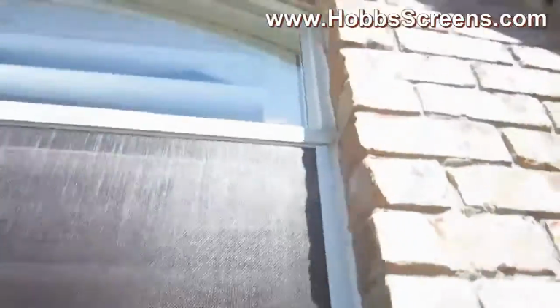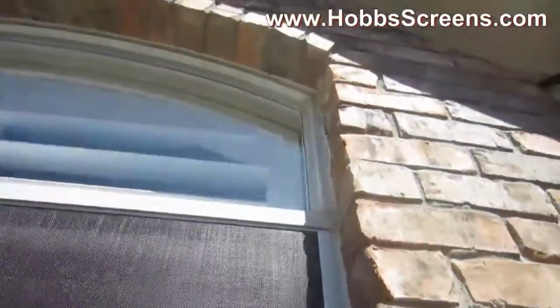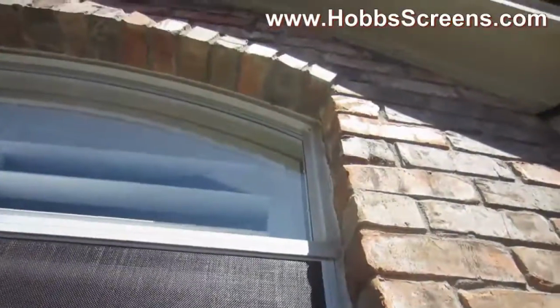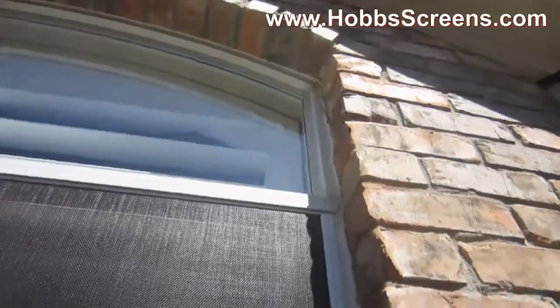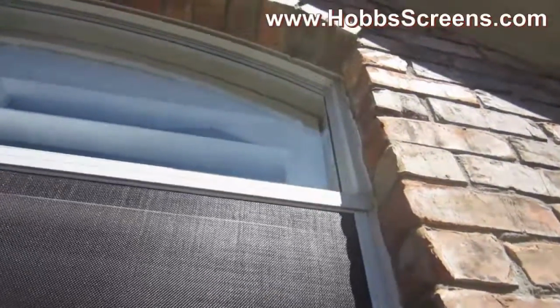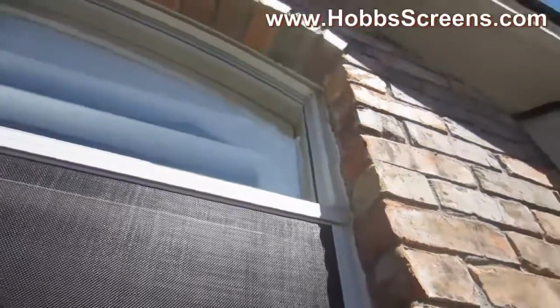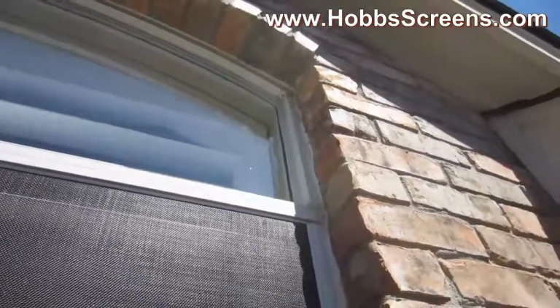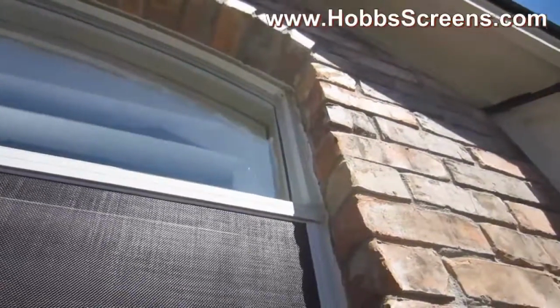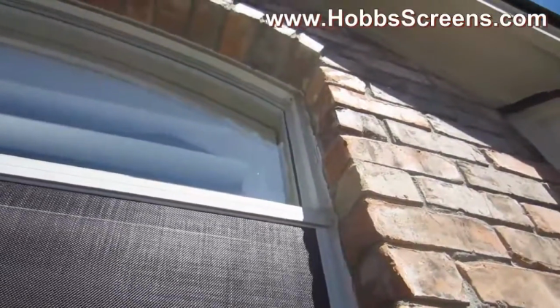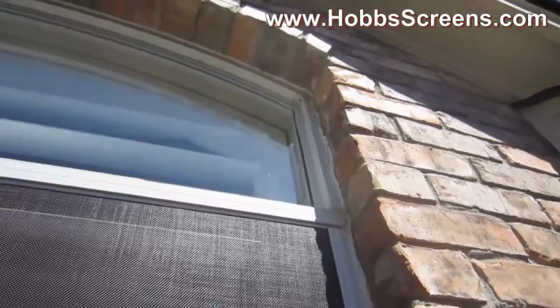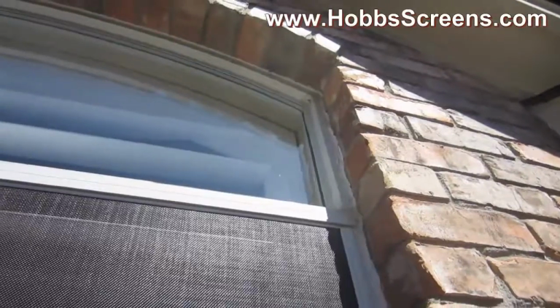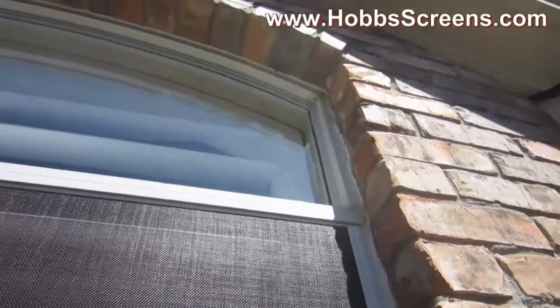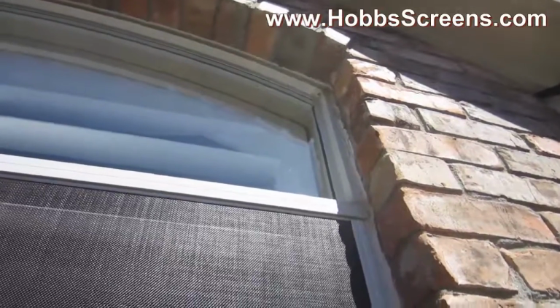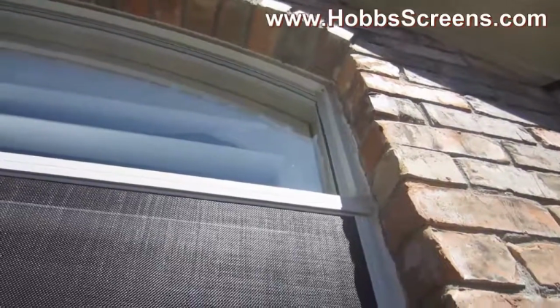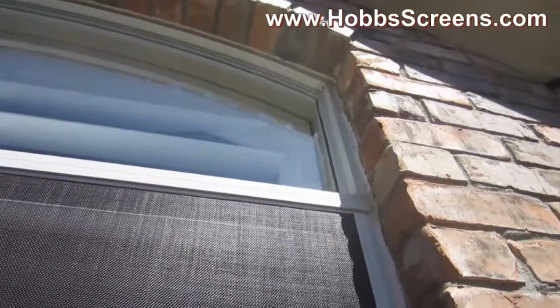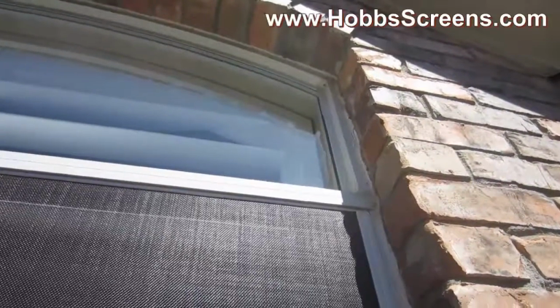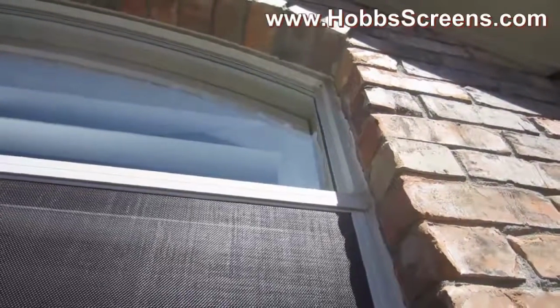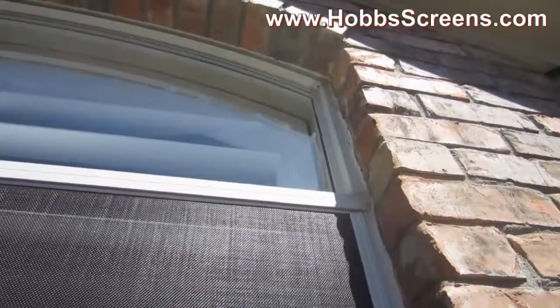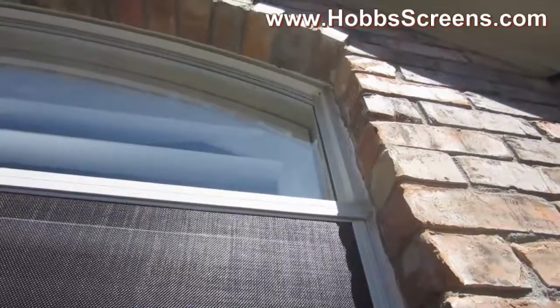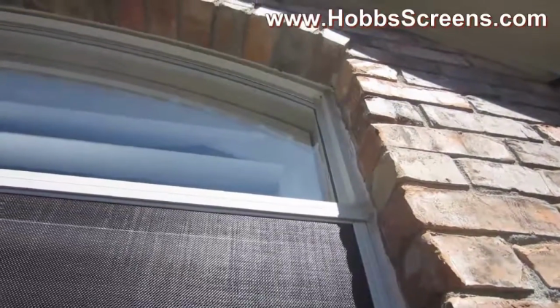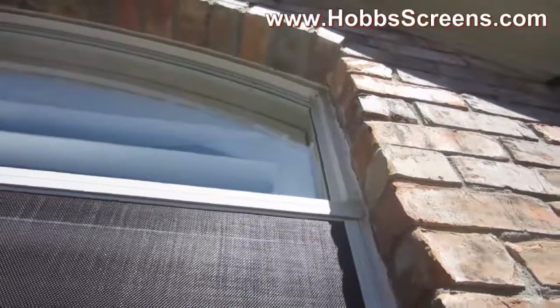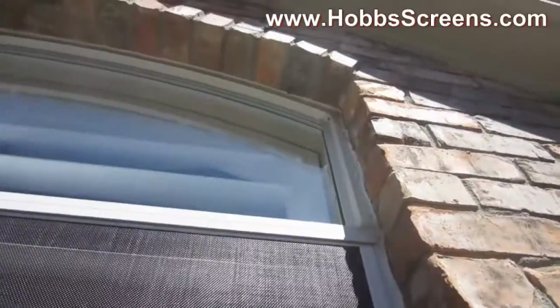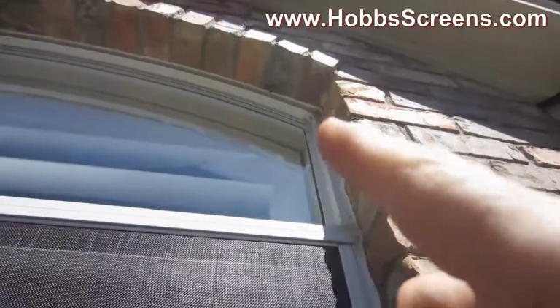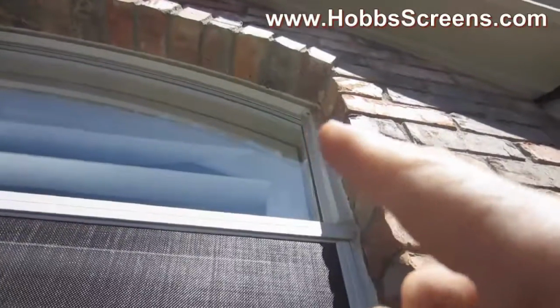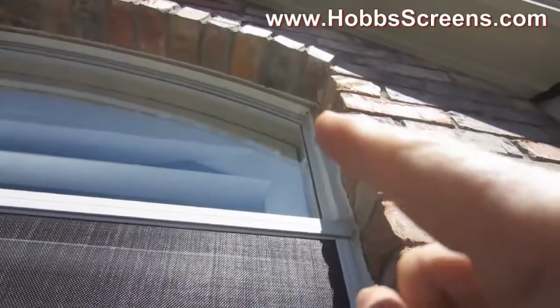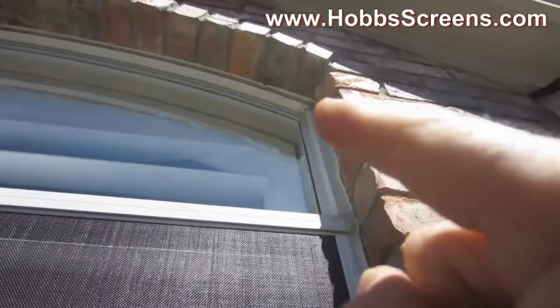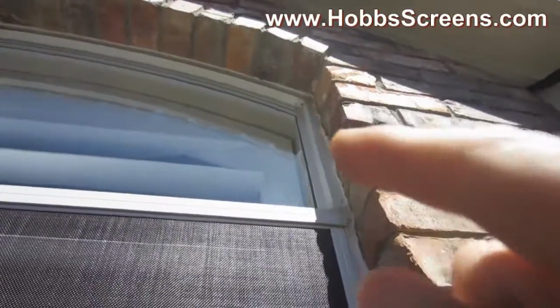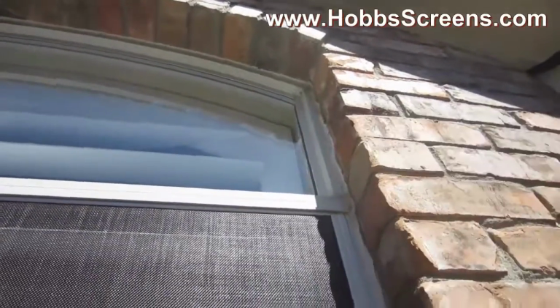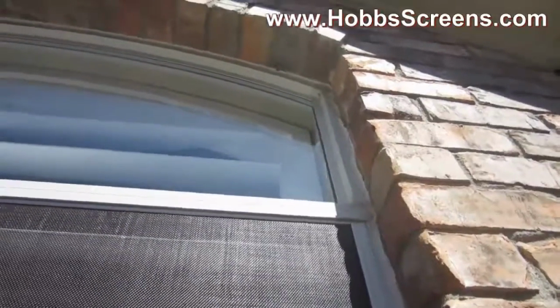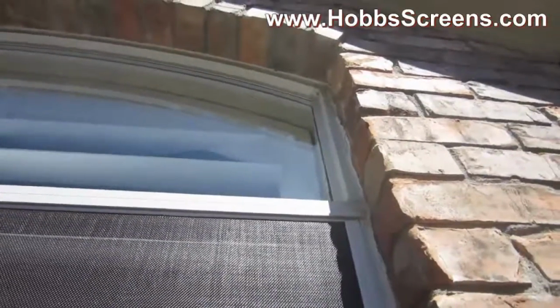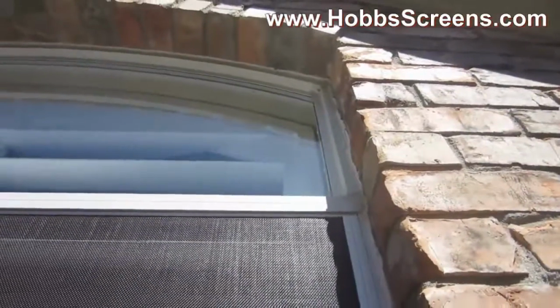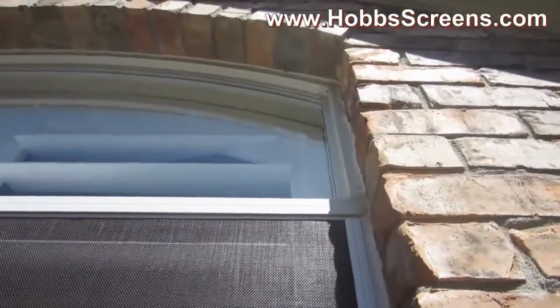When you do your measurements, because you have that stone there, you don't want to make the screen too wide and you don't want to make it too tall in a corner, otherwise it's not going to fit right there in a corner. So you just got to be careful of that.